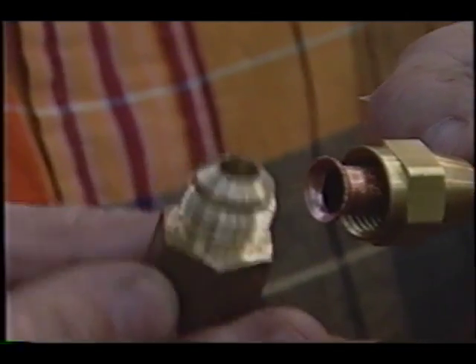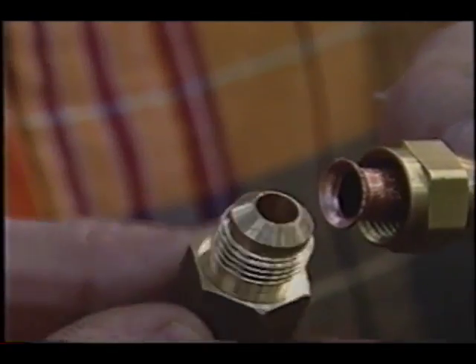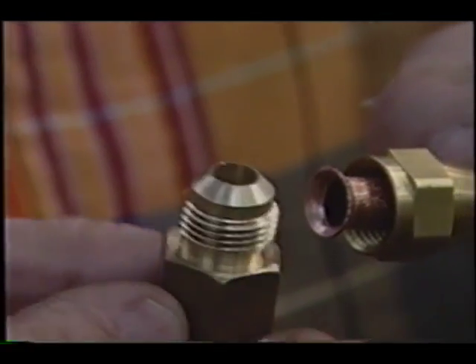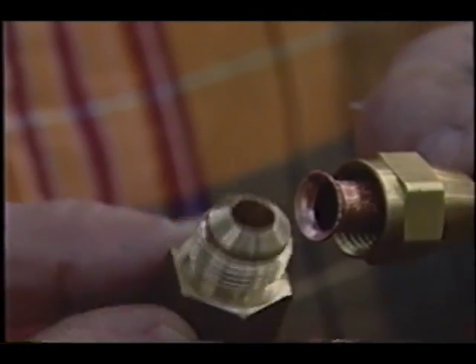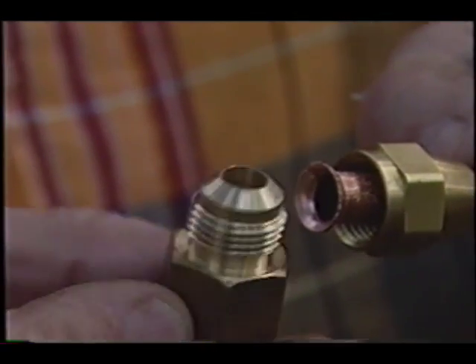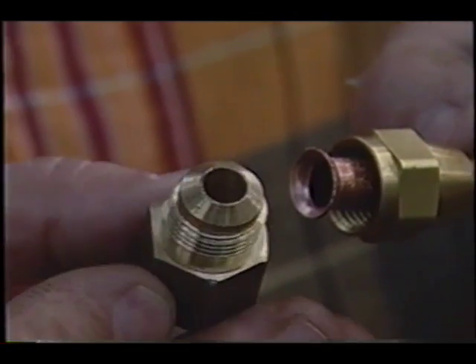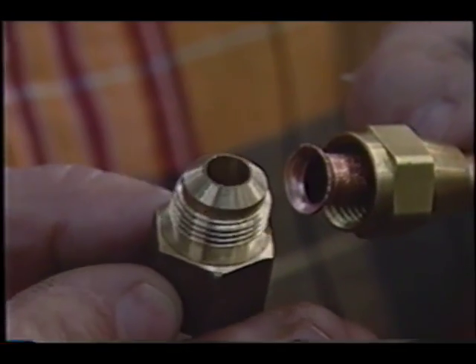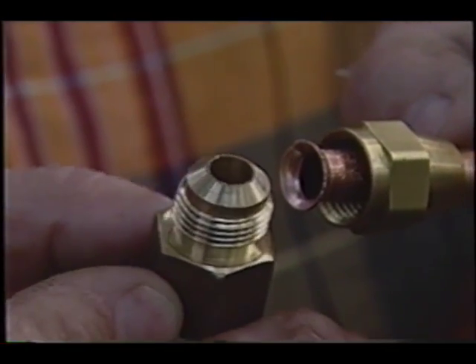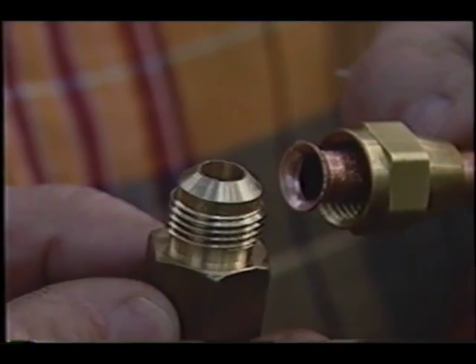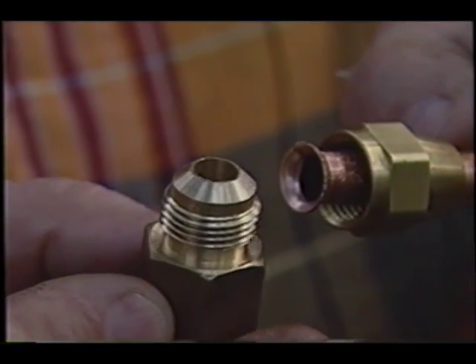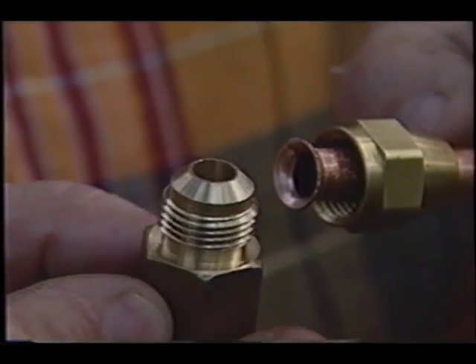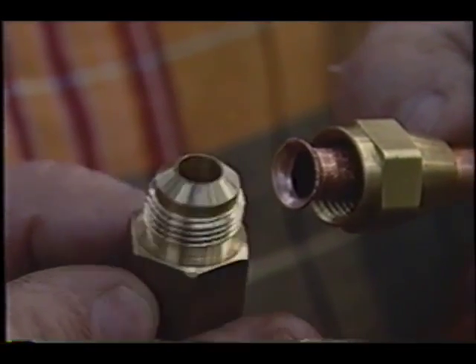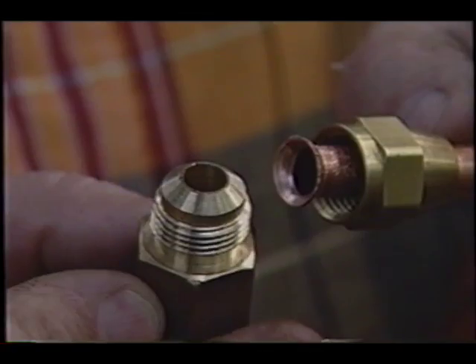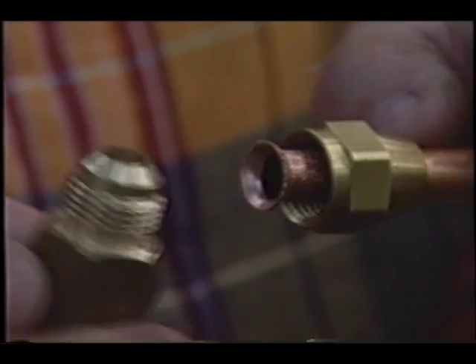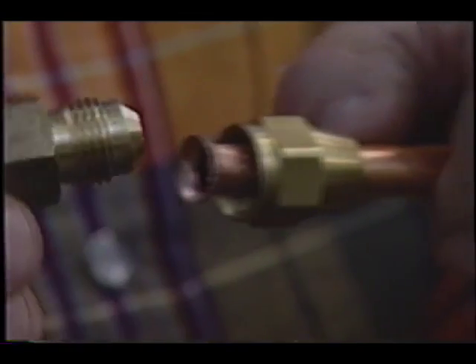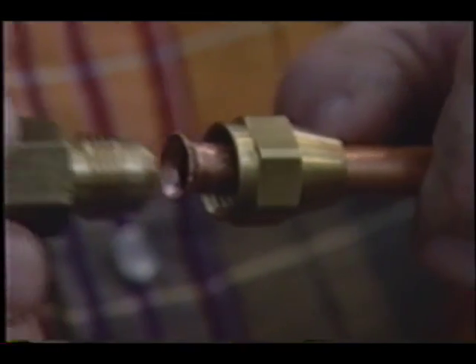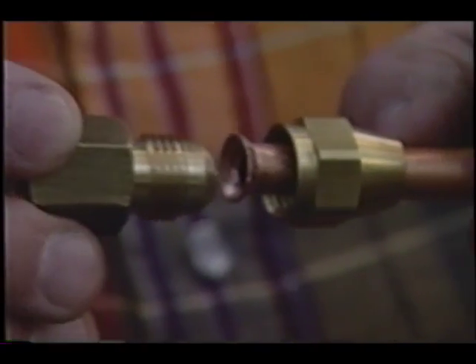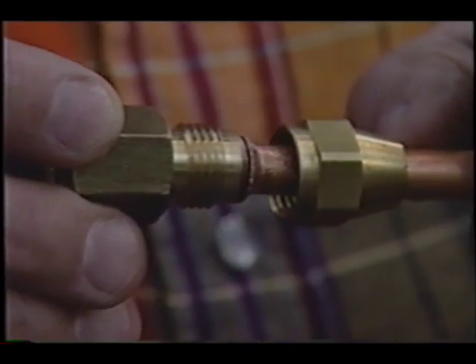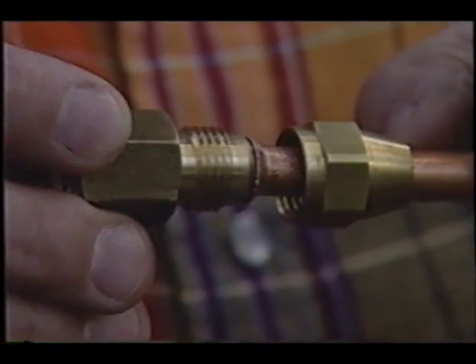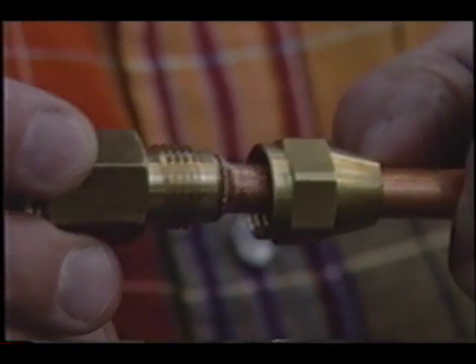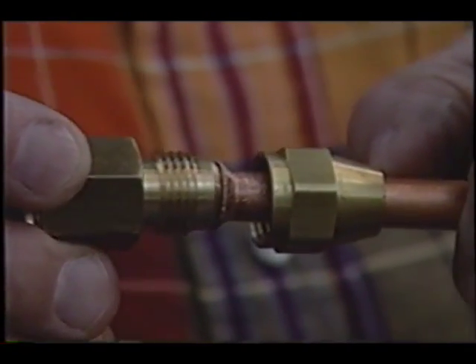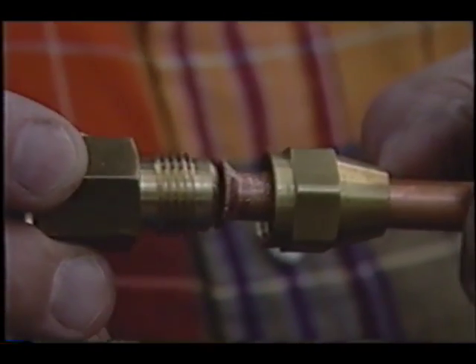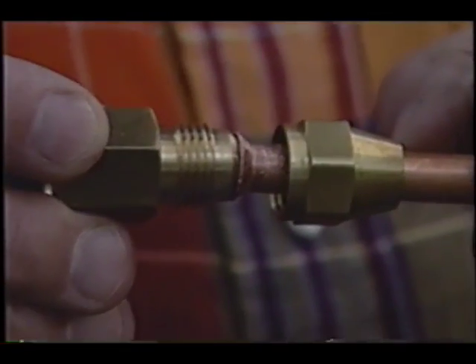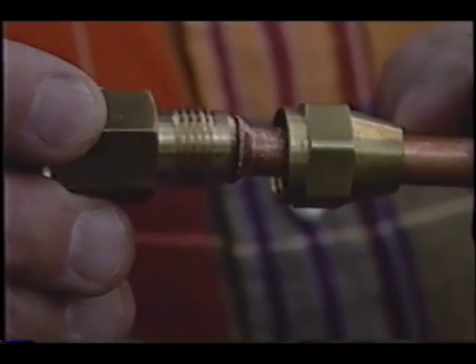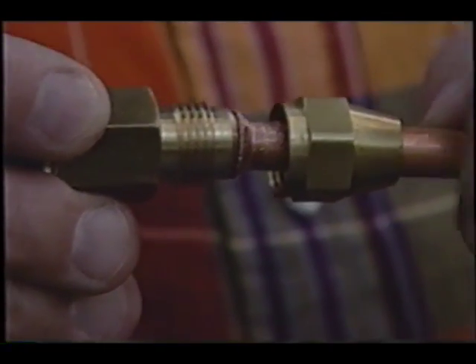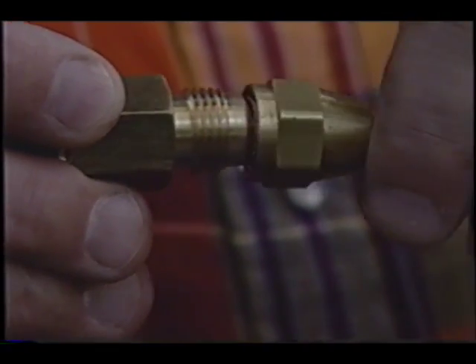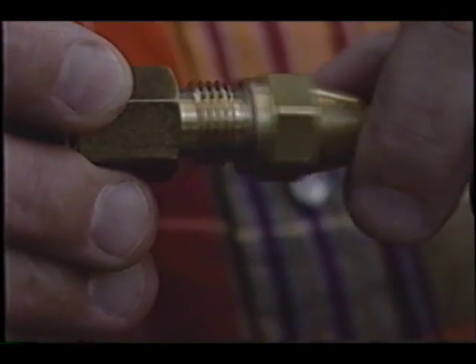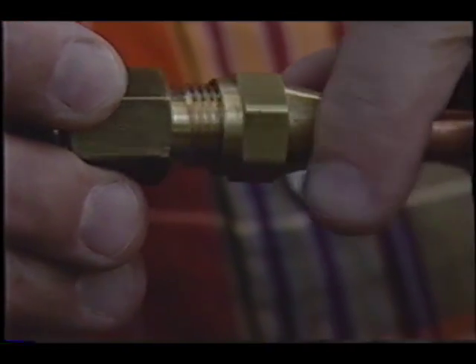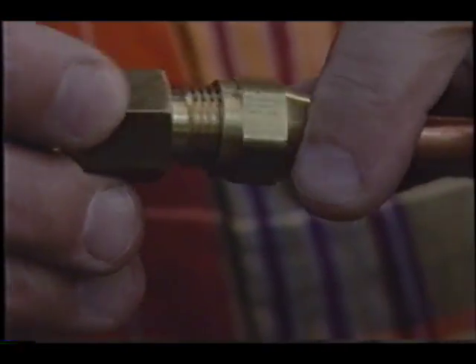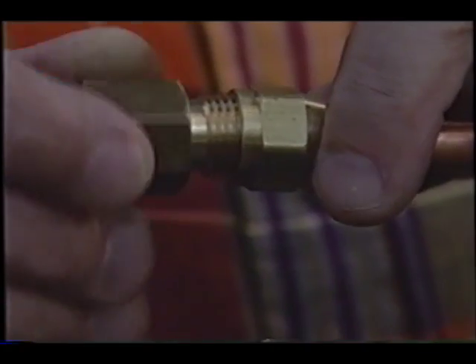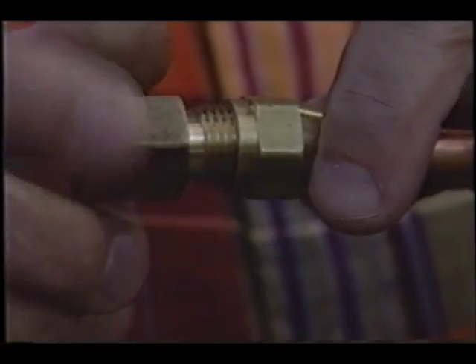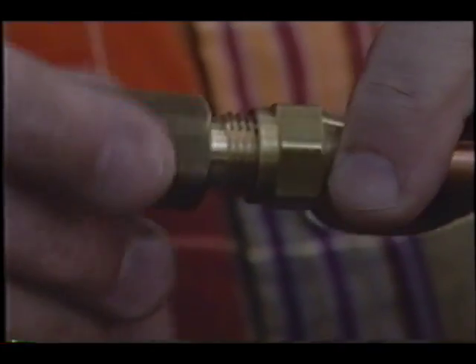Now watch how this works. Remember, this part of the fitting has that matching shape, and when those two things go together and the nut tightens down, it will not leak.